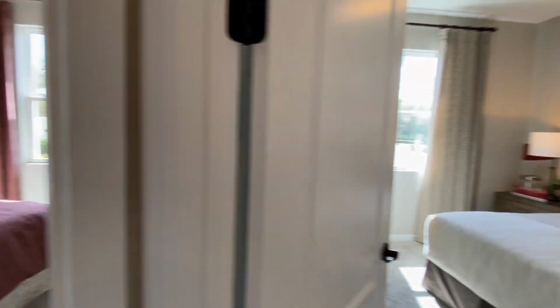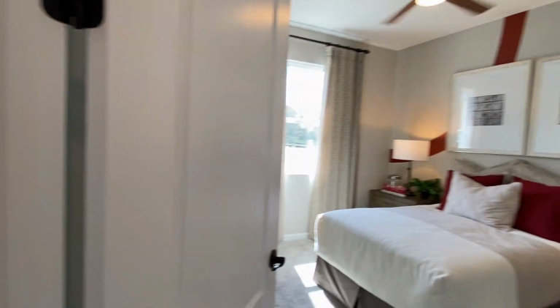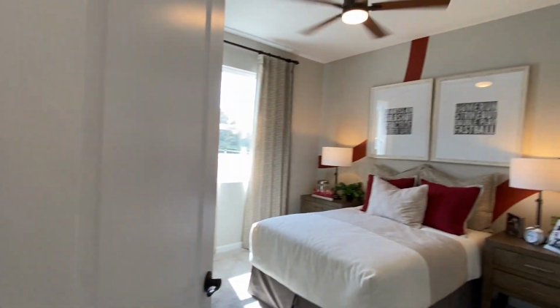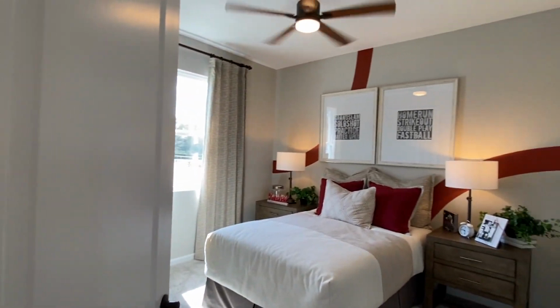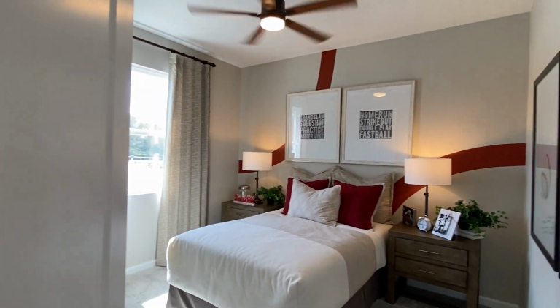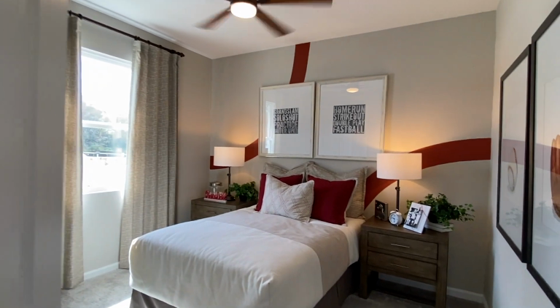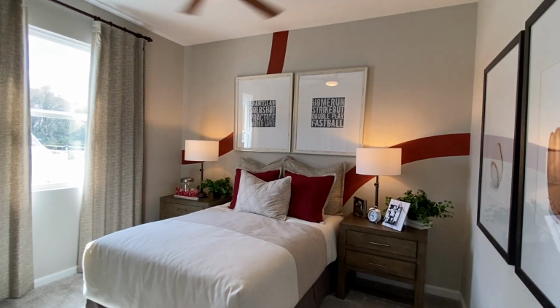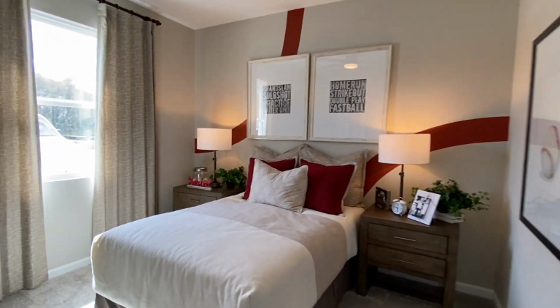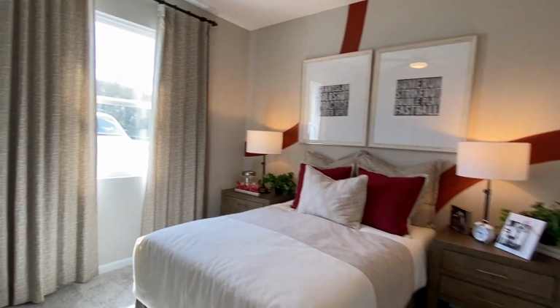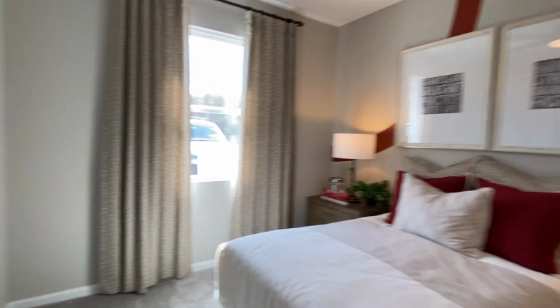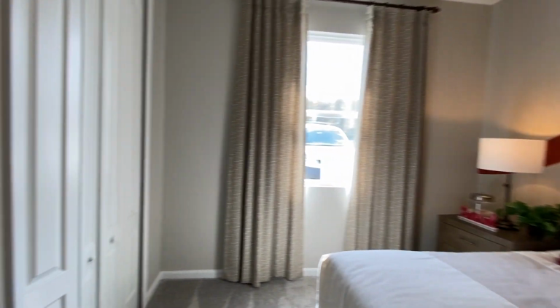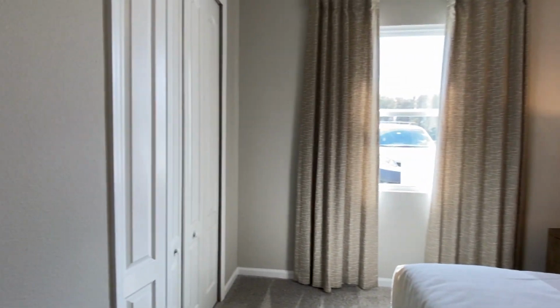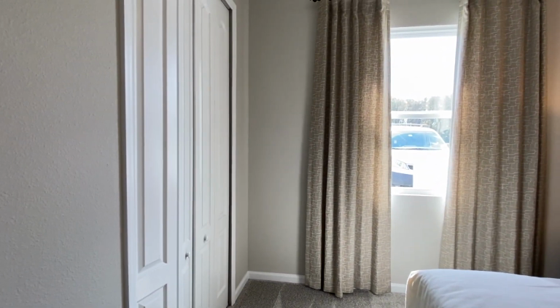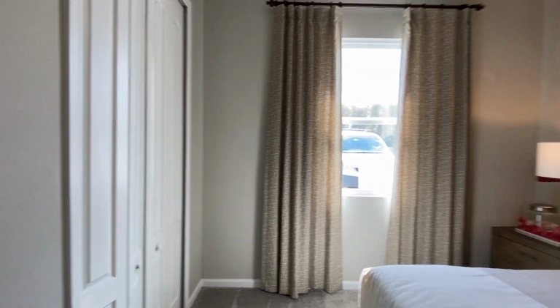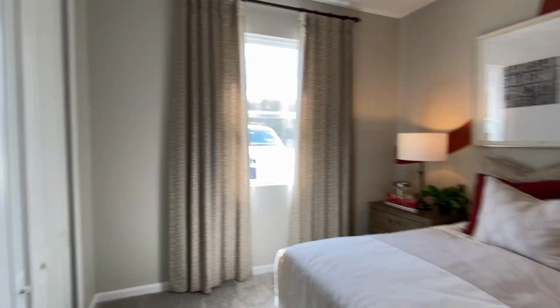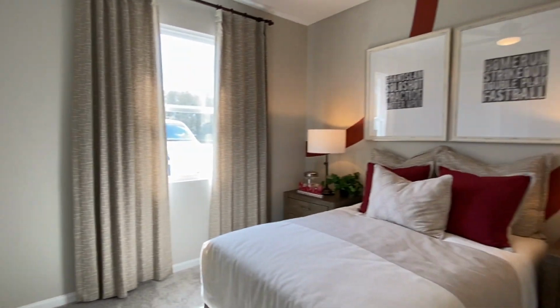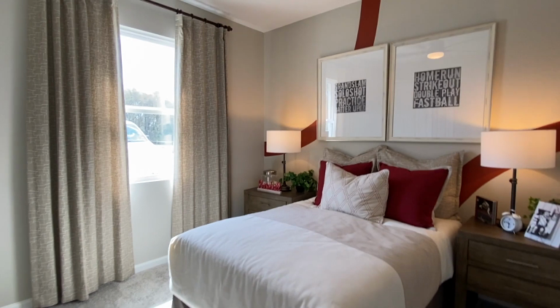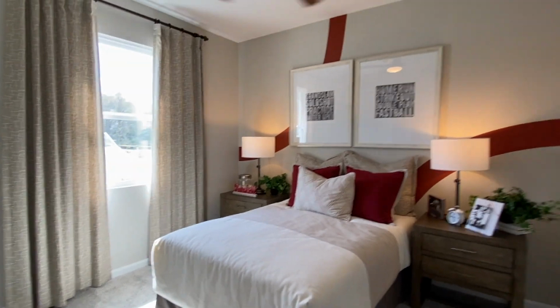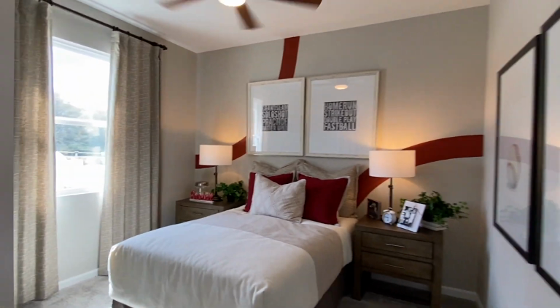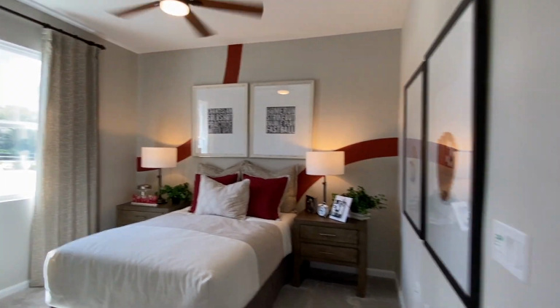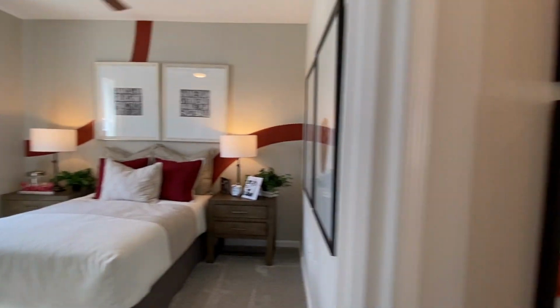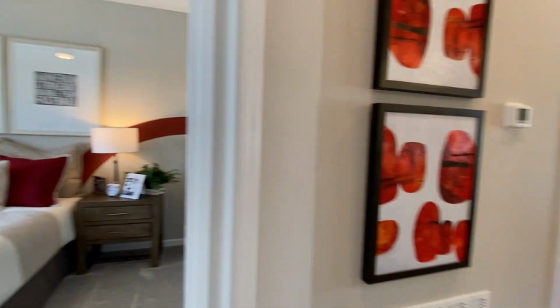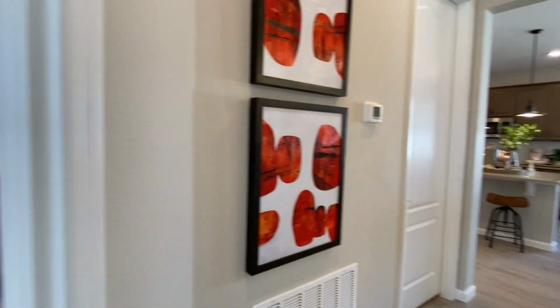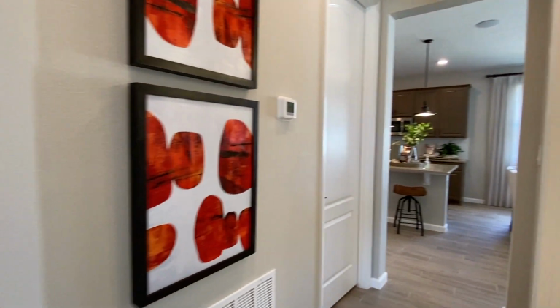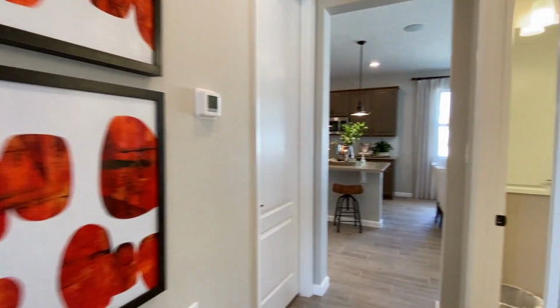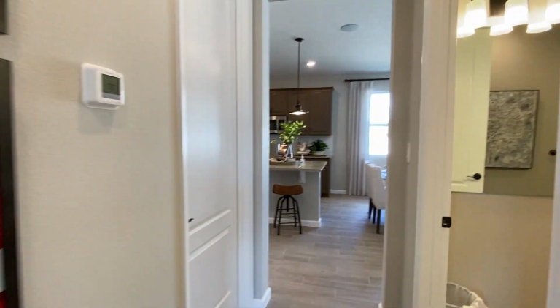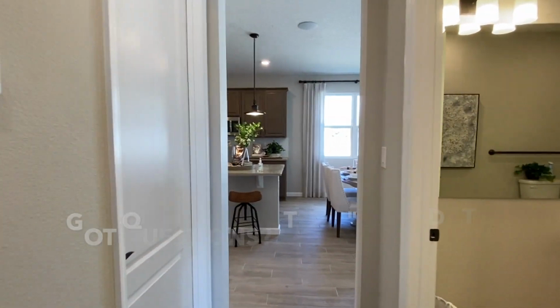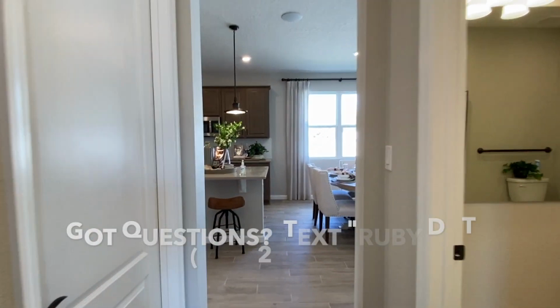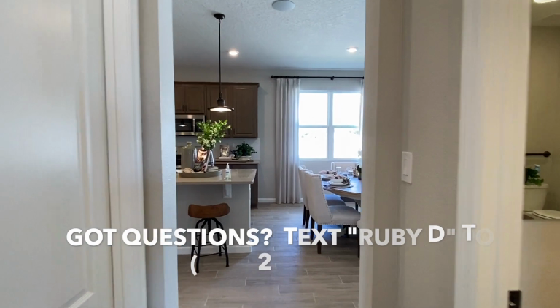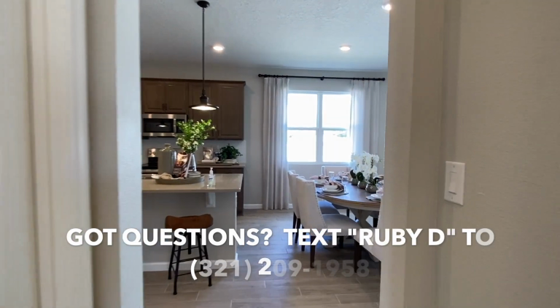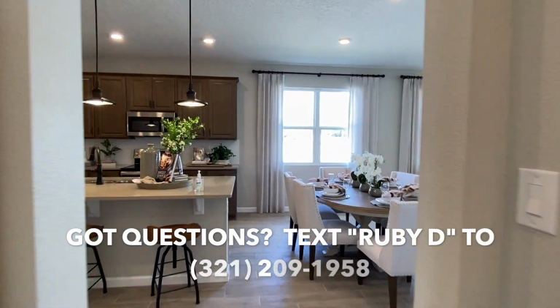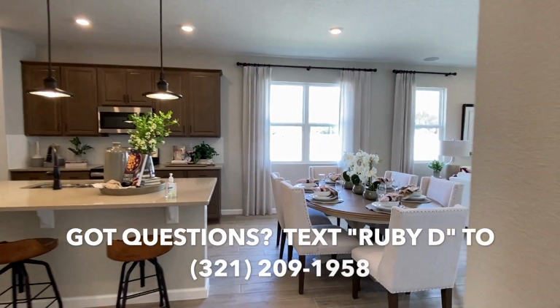Decent size with a walk-in closet. Then in this room, another bedroom and closet. Nine foot — nine foot four inch ceilings.